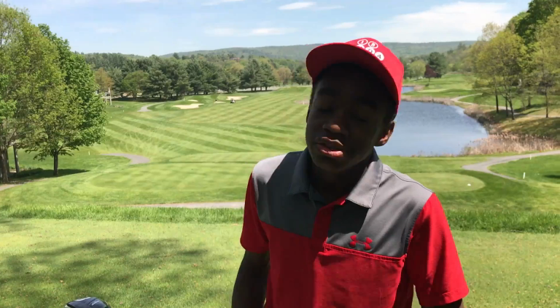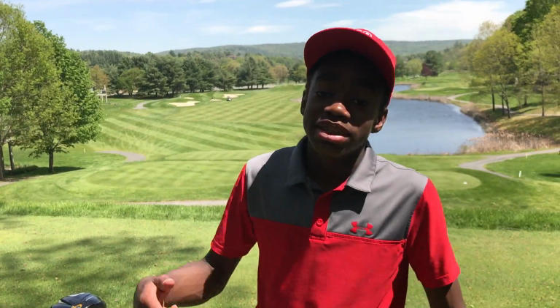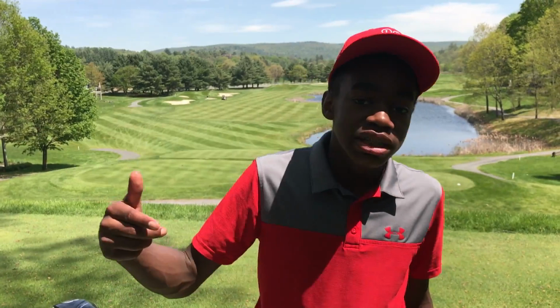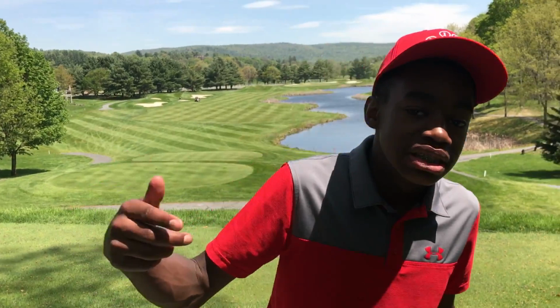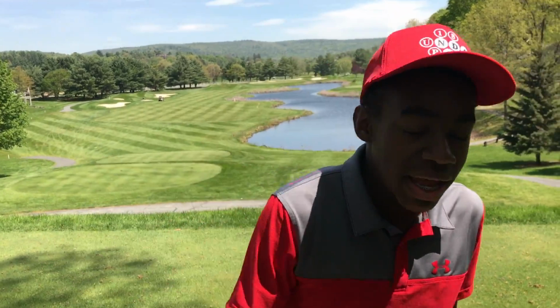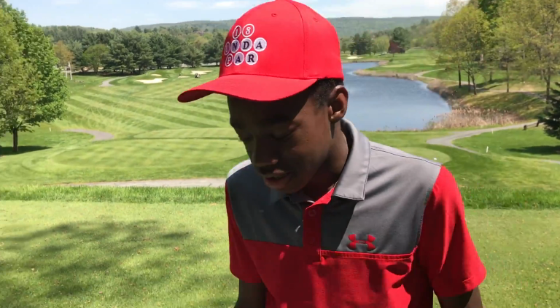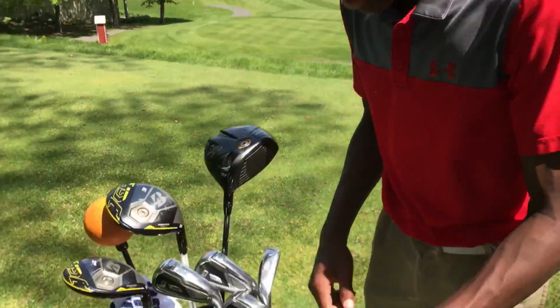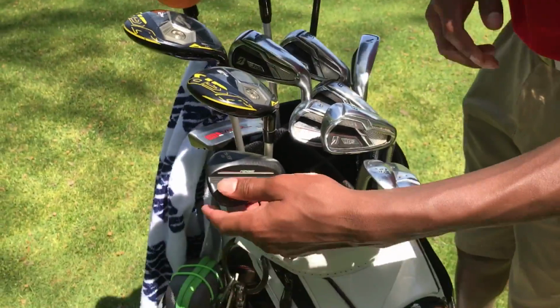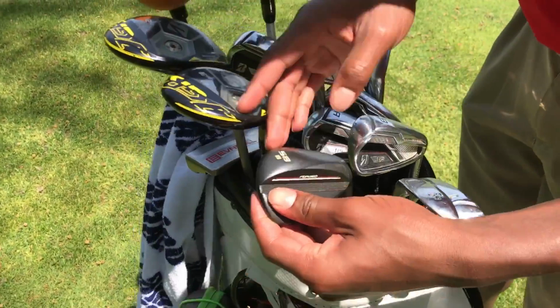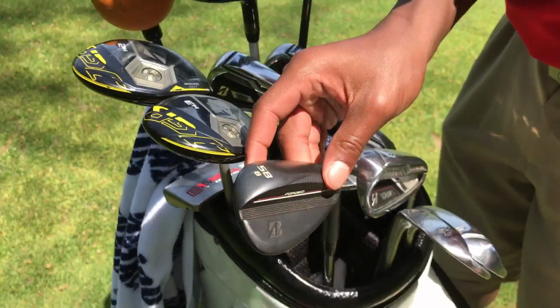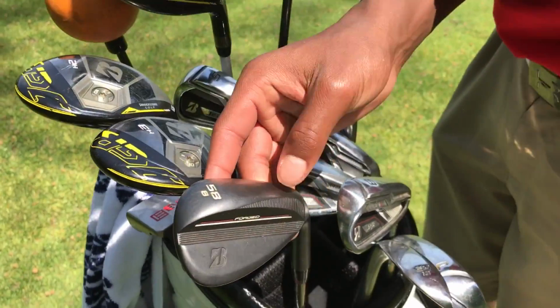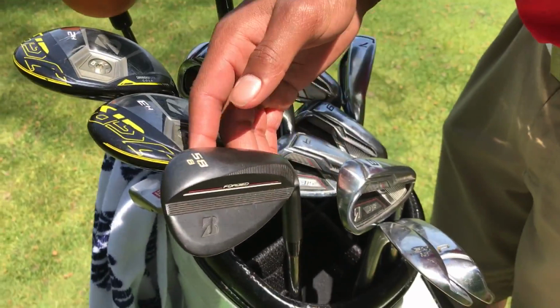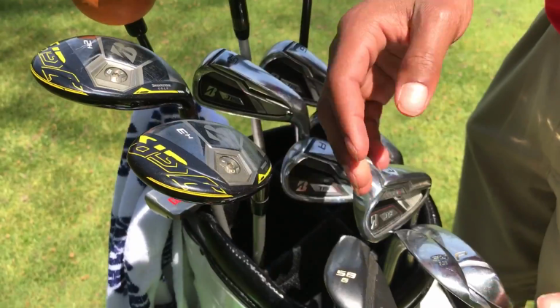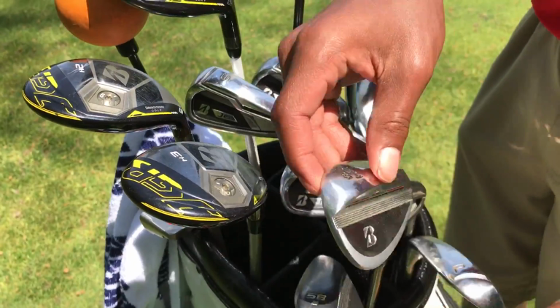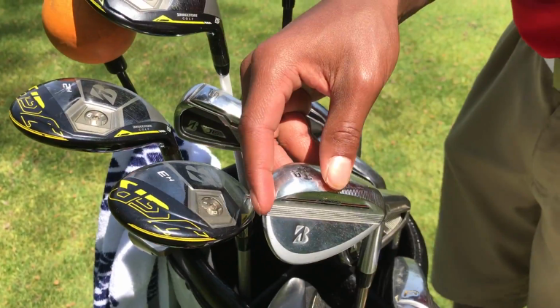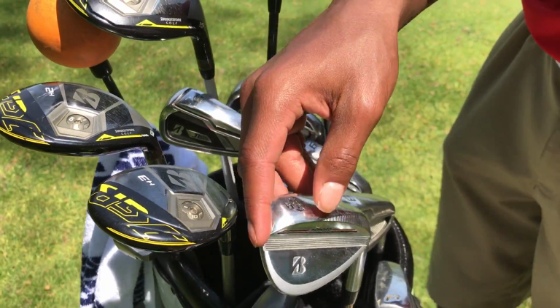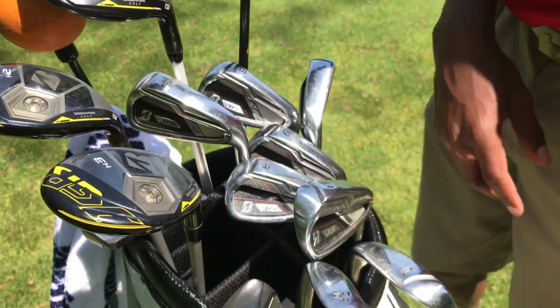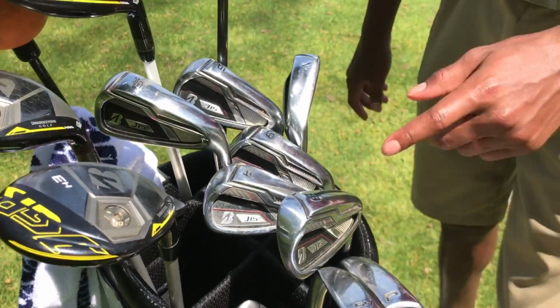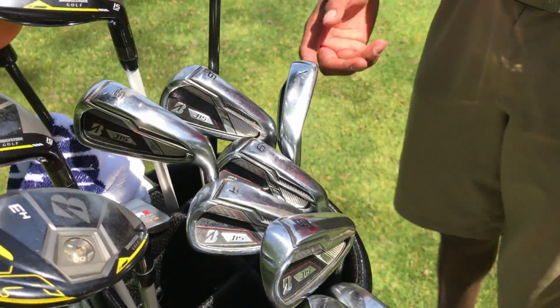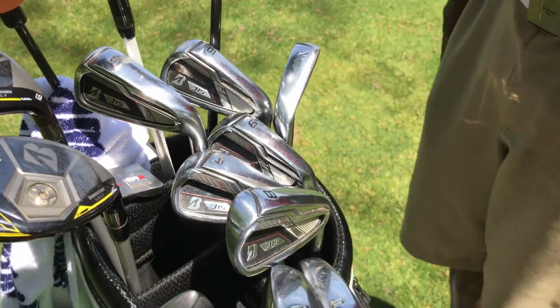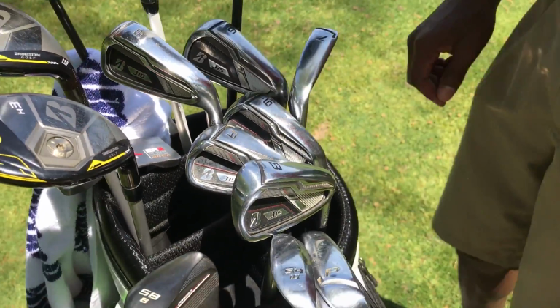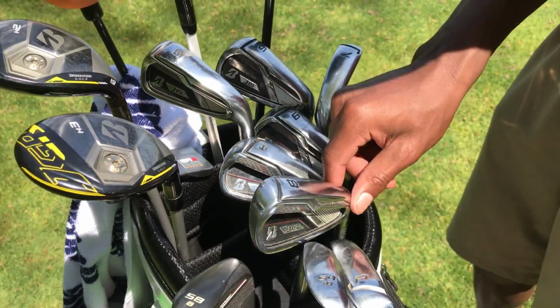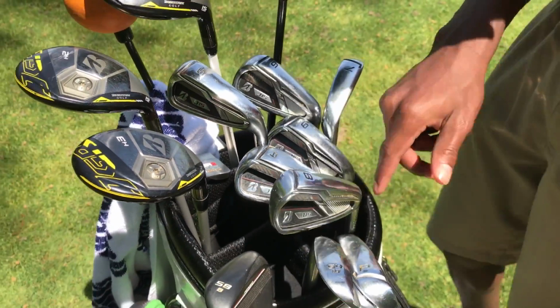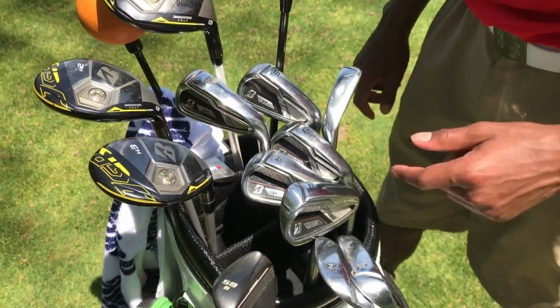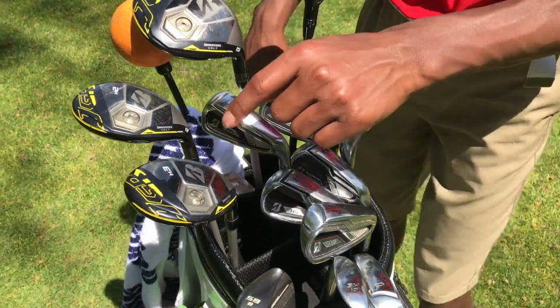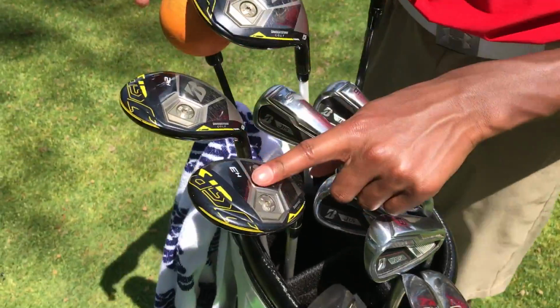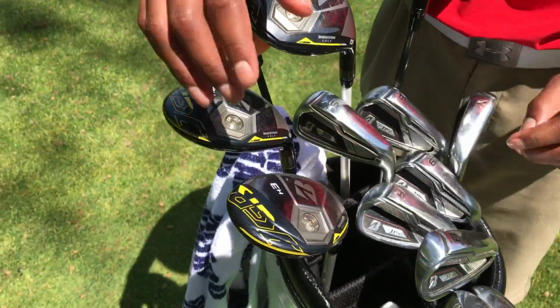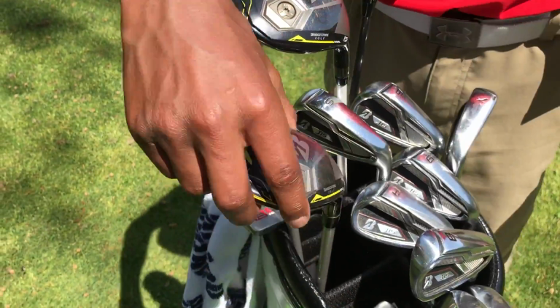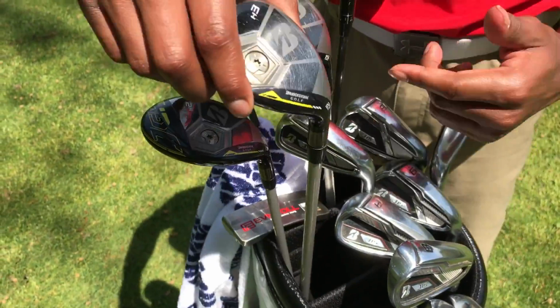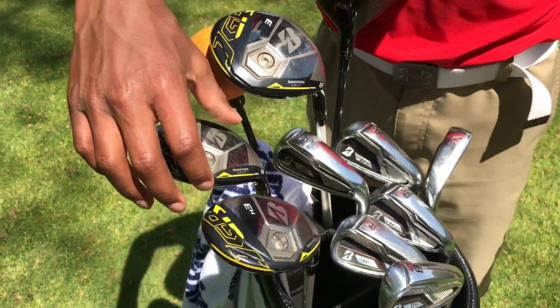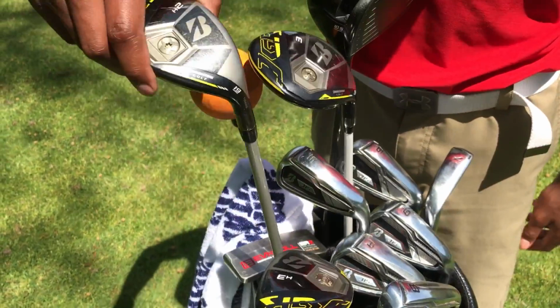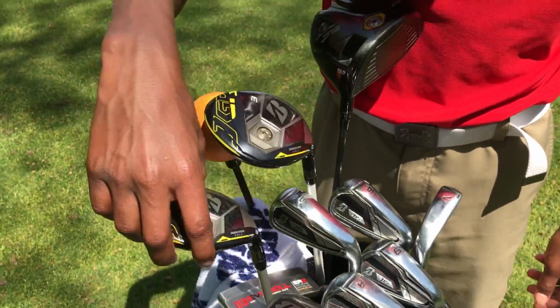Welcome to the 2017 what's in the bag. So the 58 is a black oxide wedge, the 54 is the satin chrome wedge. From the wedge to irons, it's J15s, and then a 3 and 2 hybrid — 21 degrees and 19 degrees.